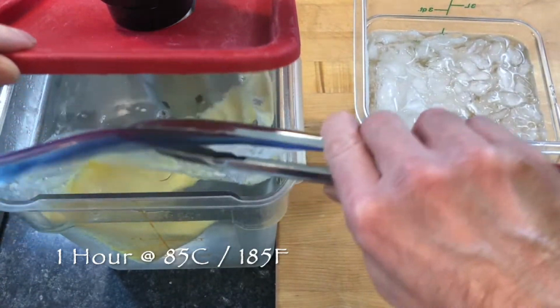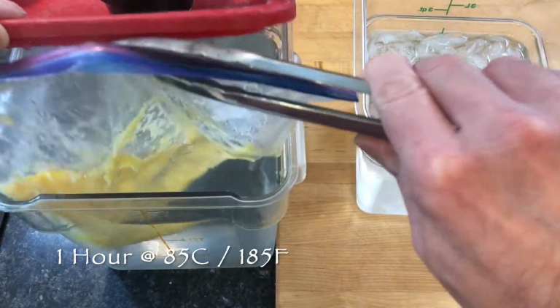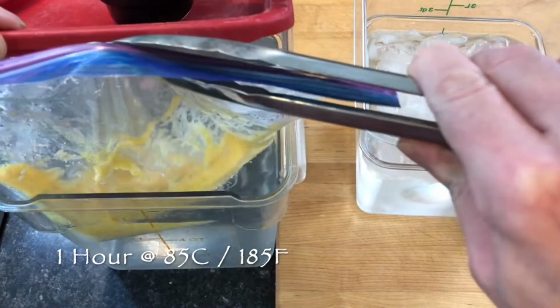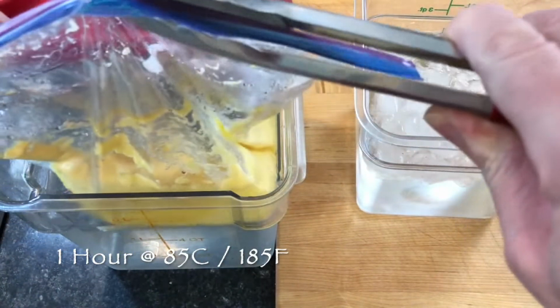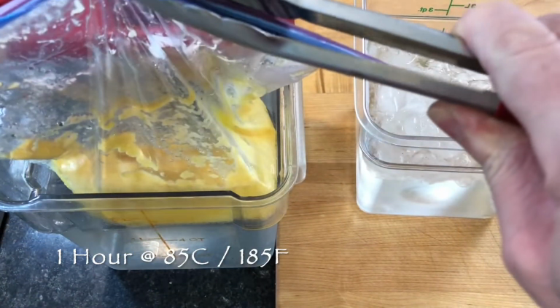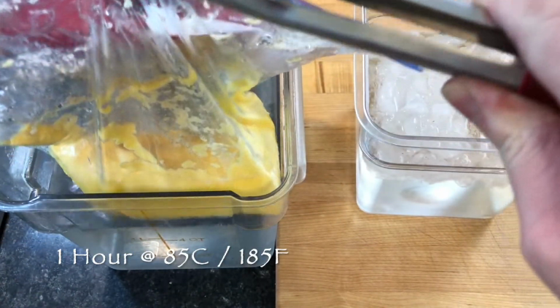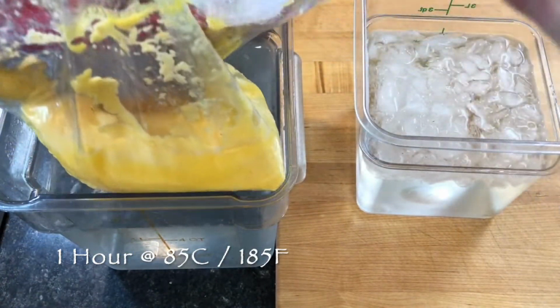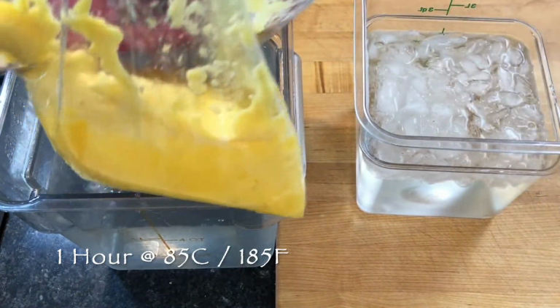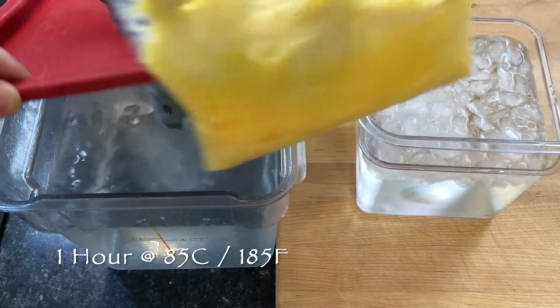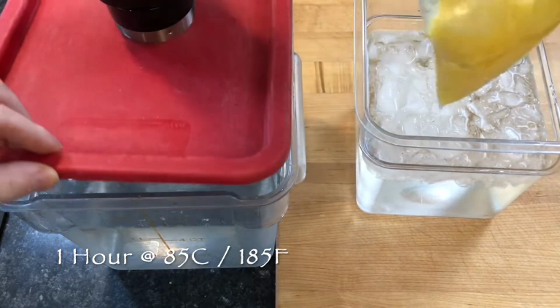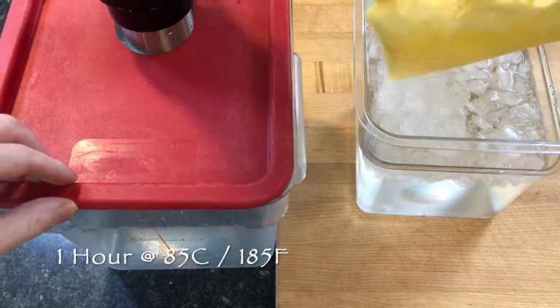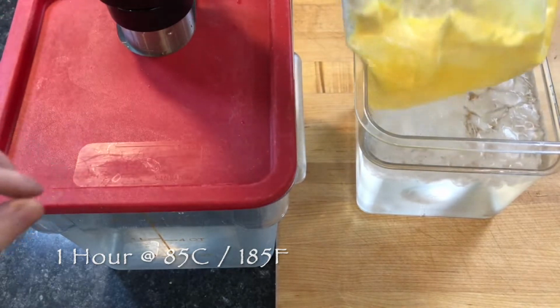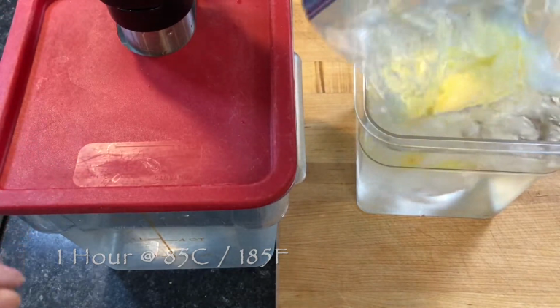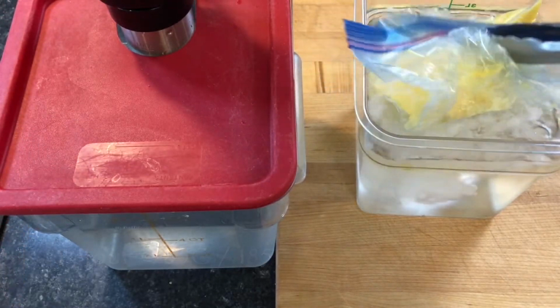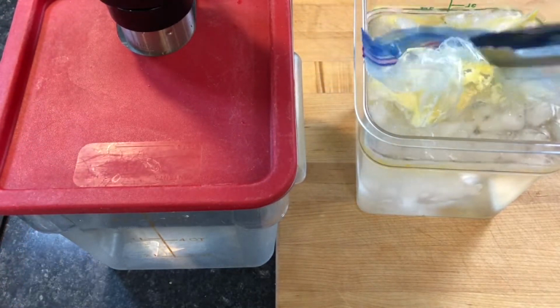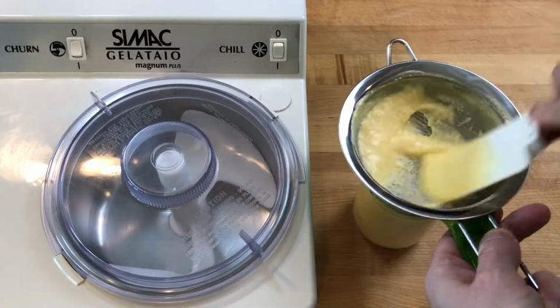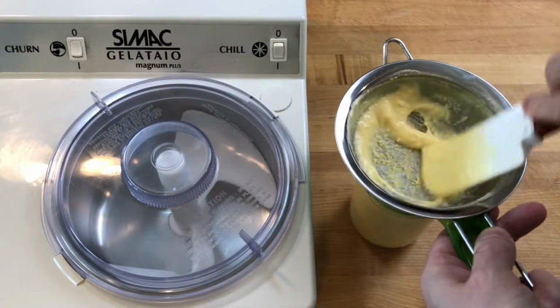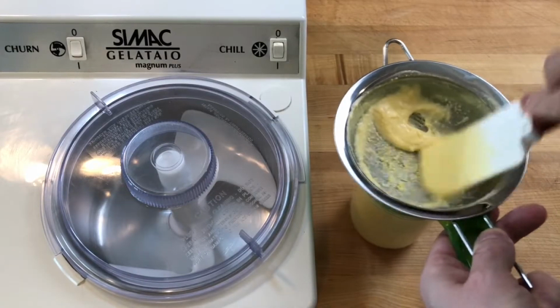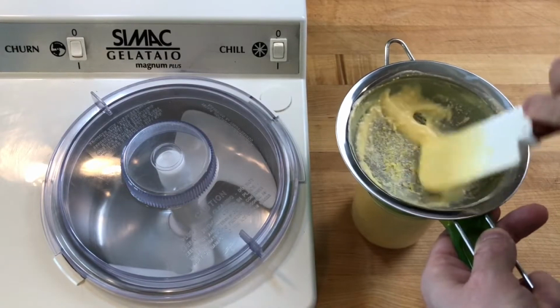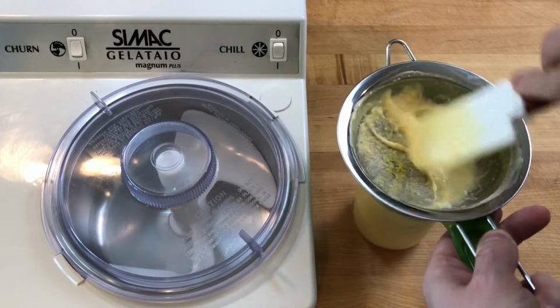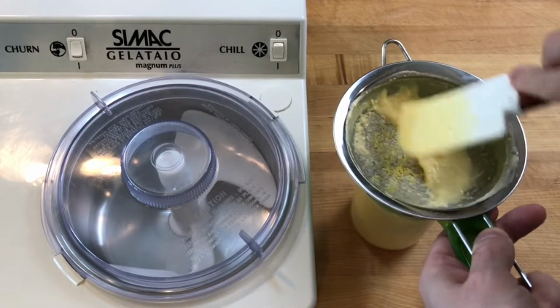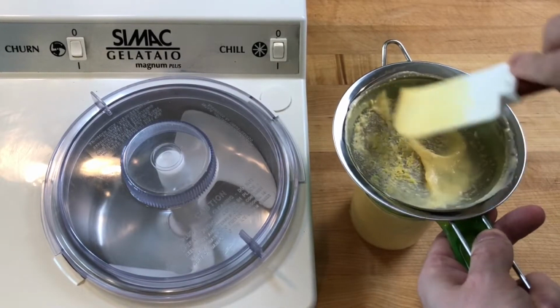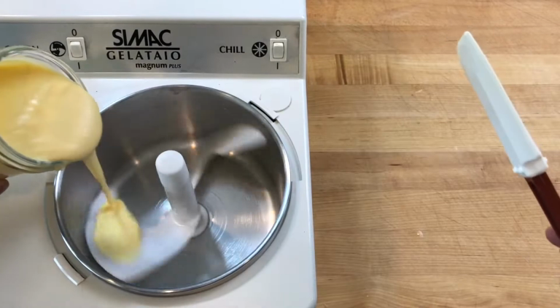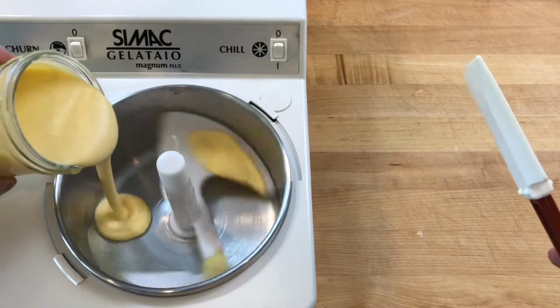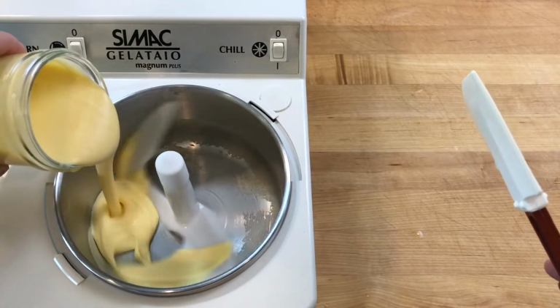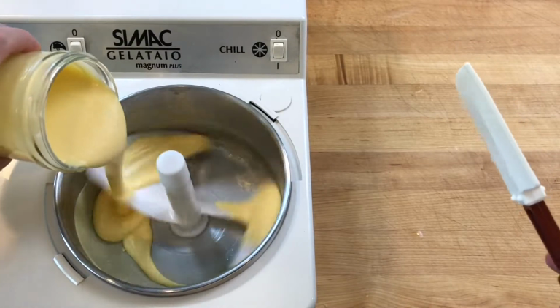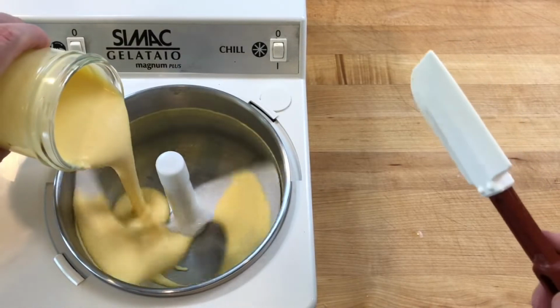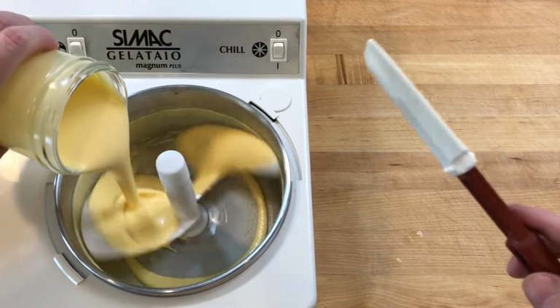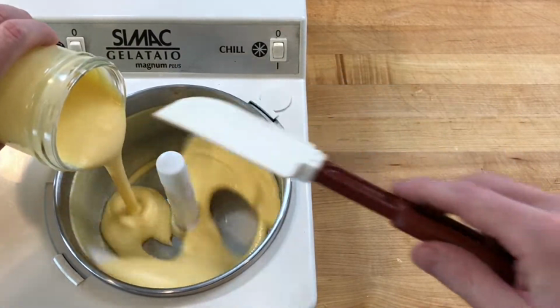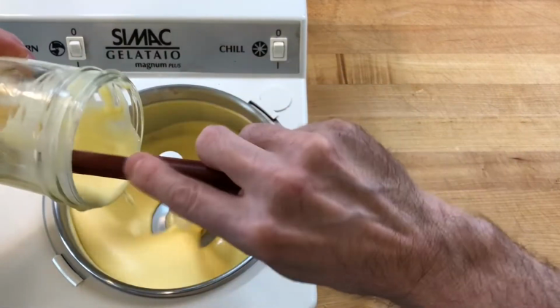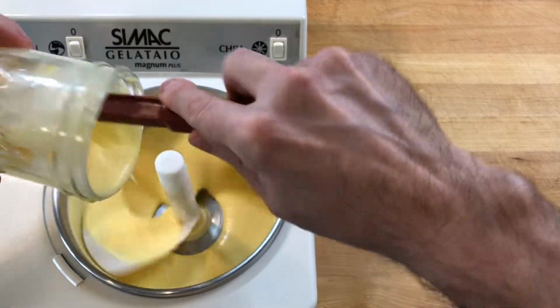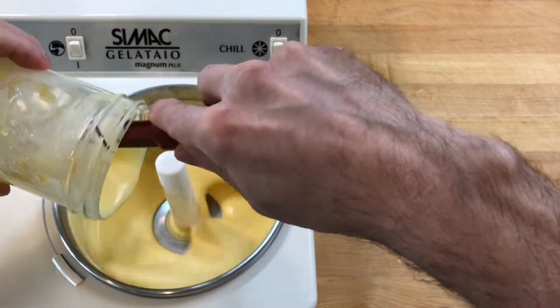Then cool the bag completely and allow the custard to rest in the refrigerator until you are ready to use it. Just before you make the ice cream, strain the custard to remove the lemon zest and freeze in a gelato machine.